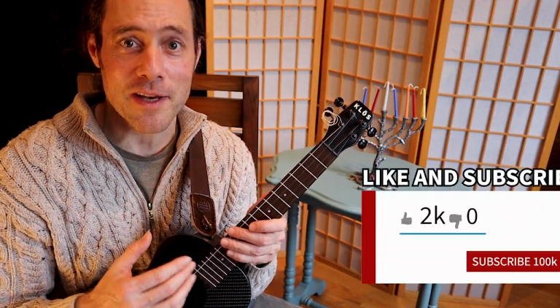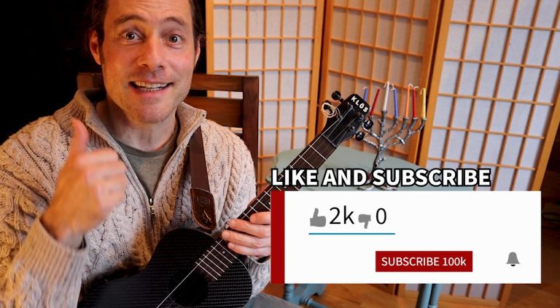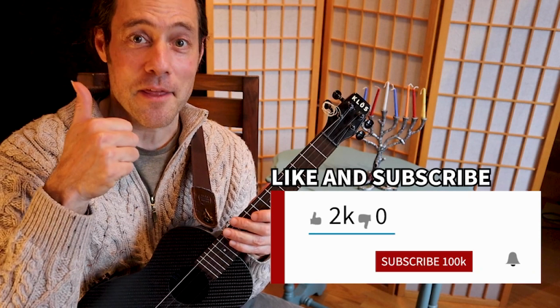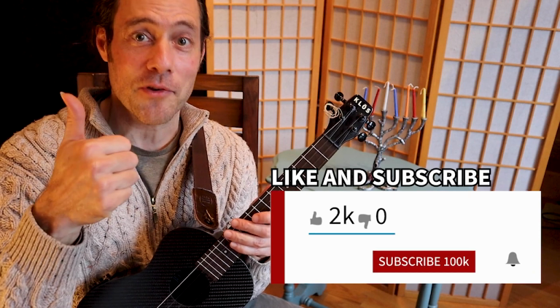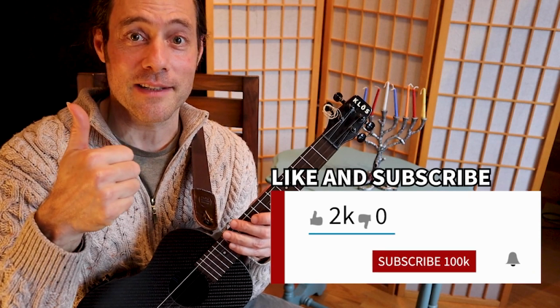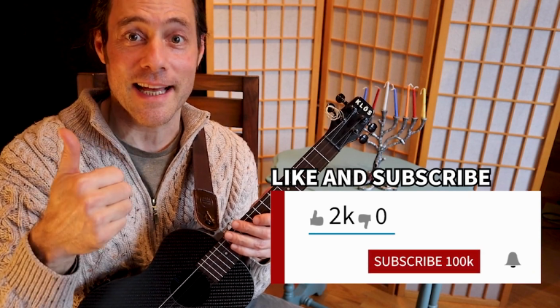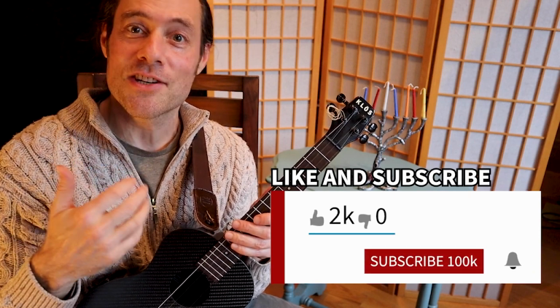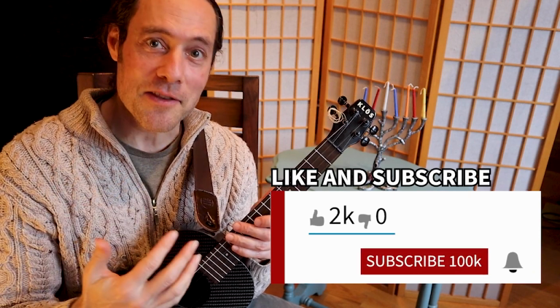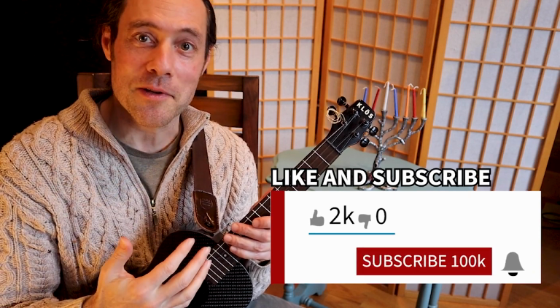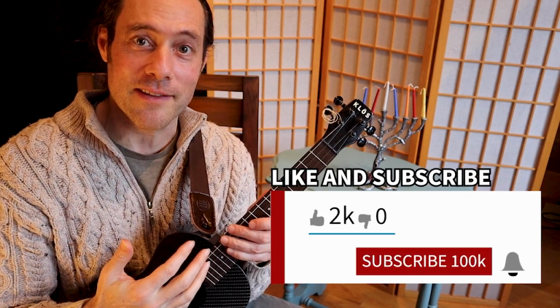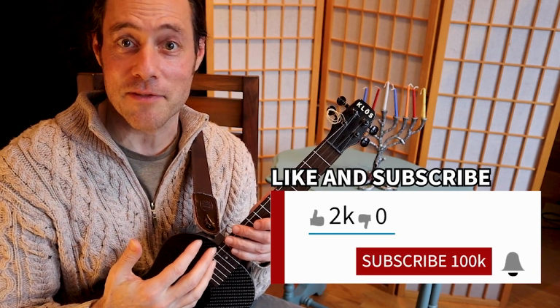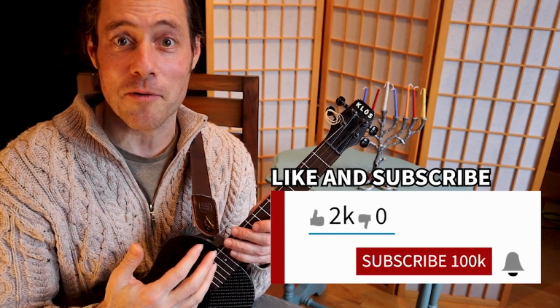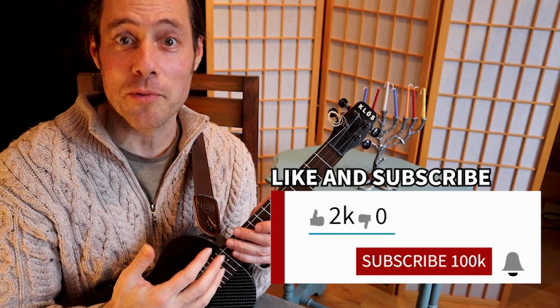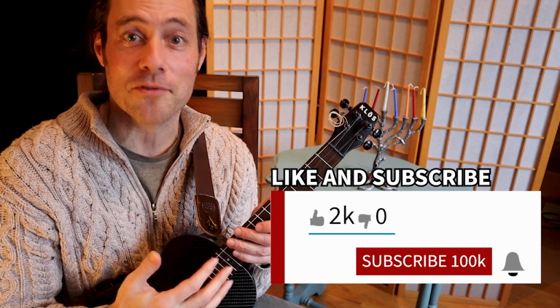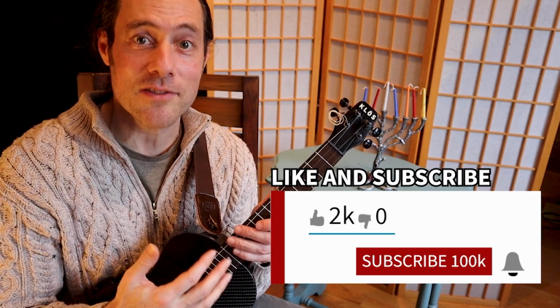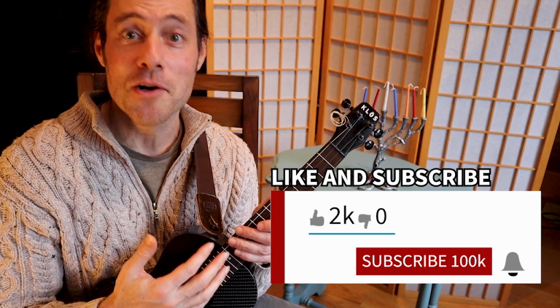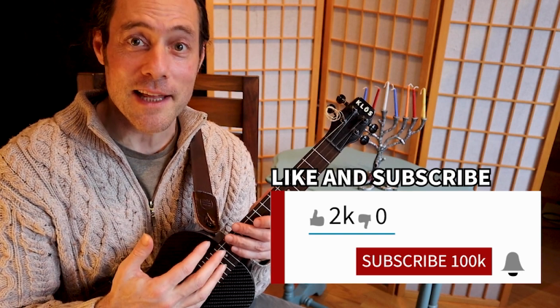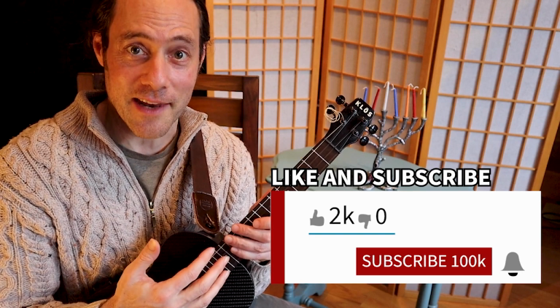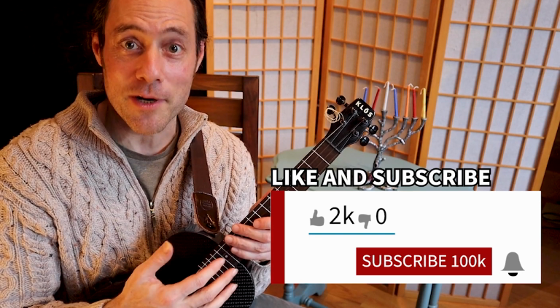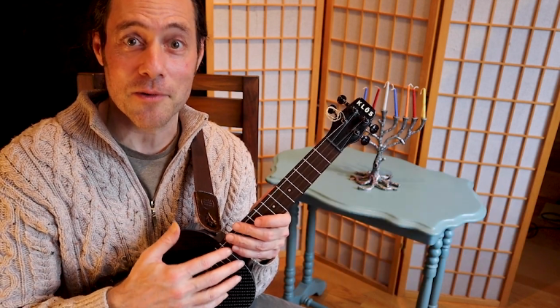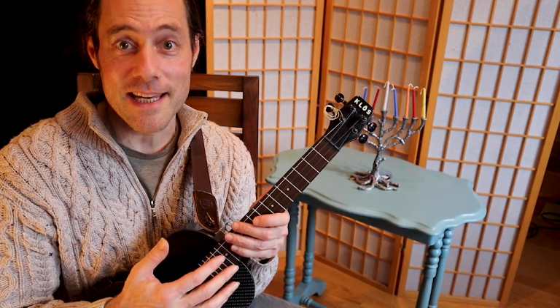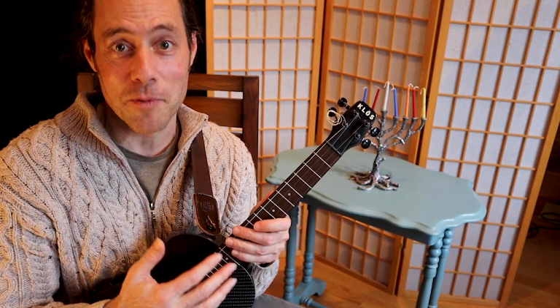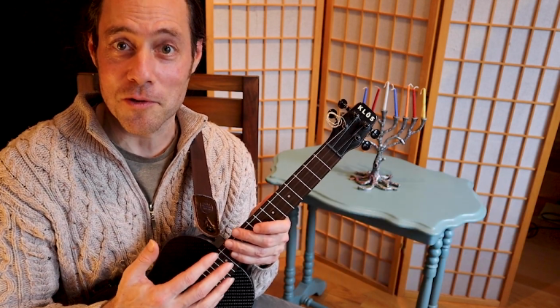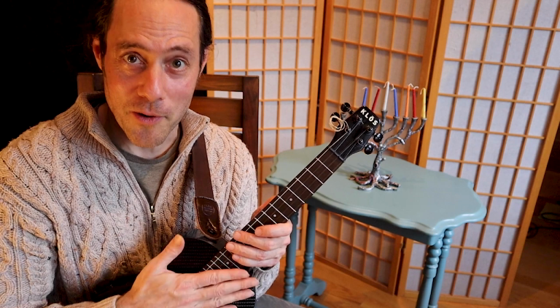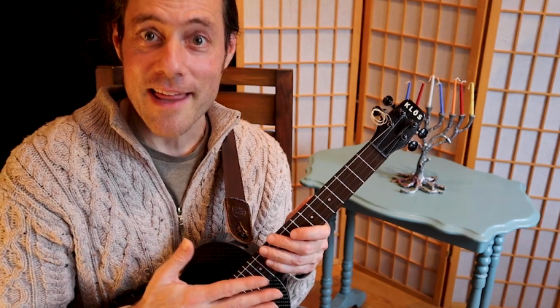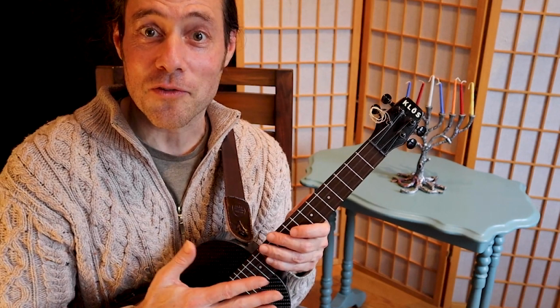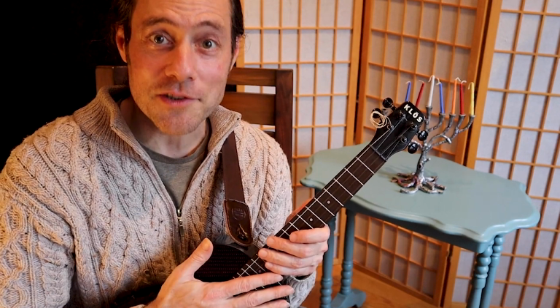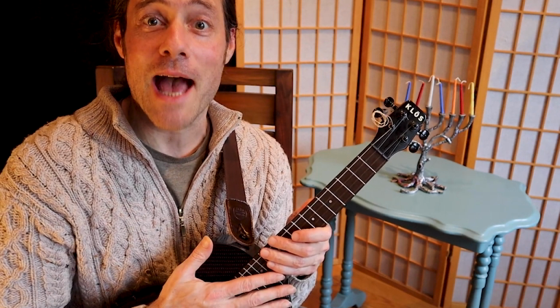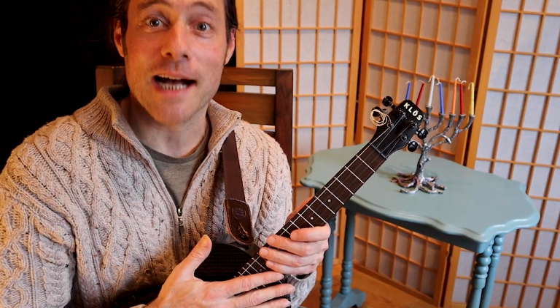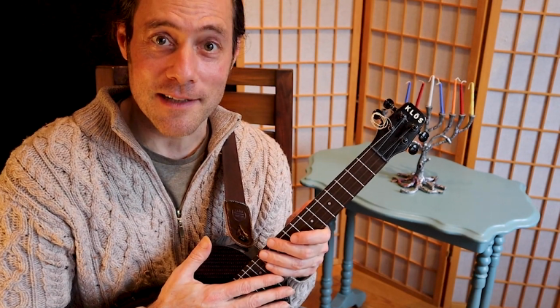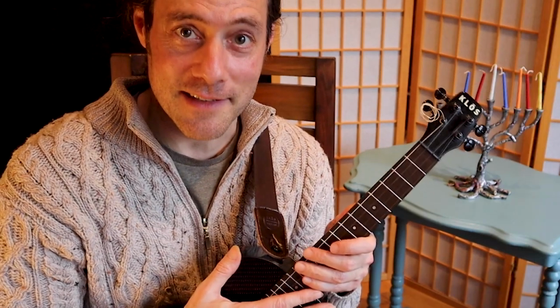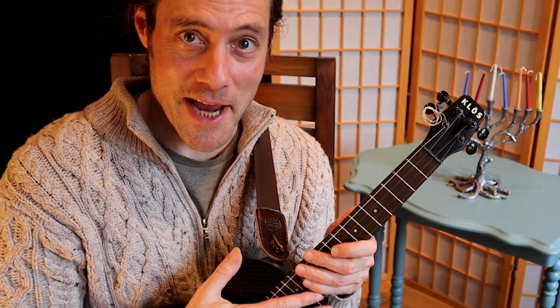If you're enjoying this video so far, do me a huge favor — click the thumbs up button, give it a like, and share this video with your friends. If you haven't already, I hope you'll subscribe to this channel, Ukulele Zen, where I put out videos each and every week for you to enjoy. Thanks so much — happy Hanukkah, let's jam!